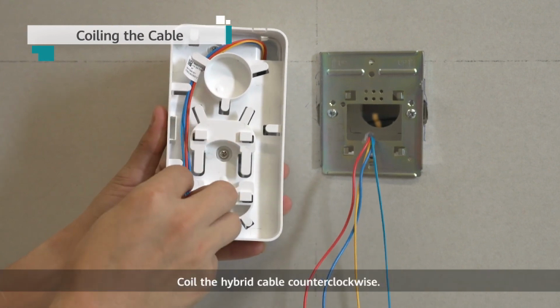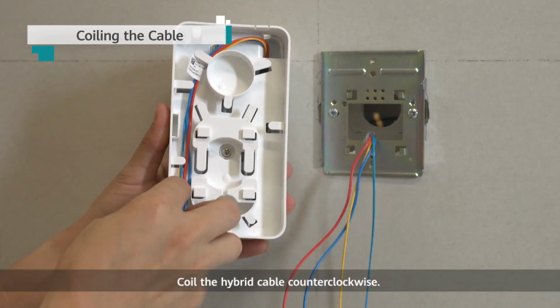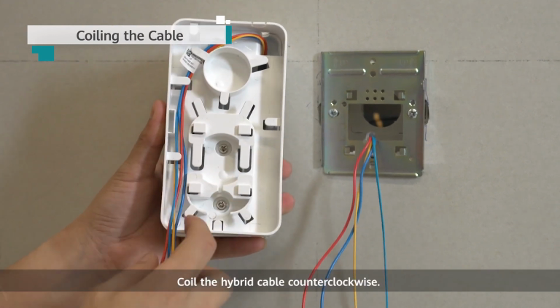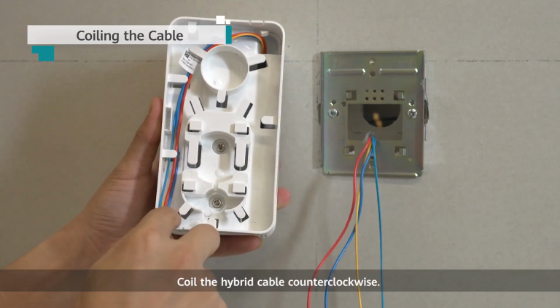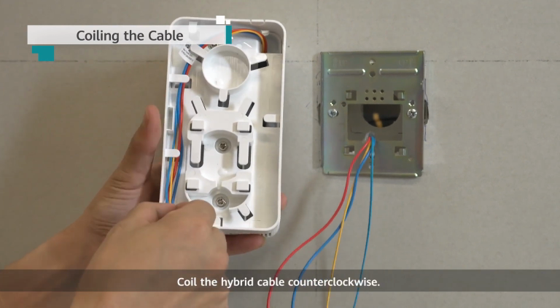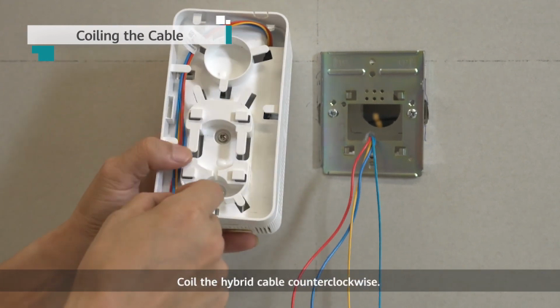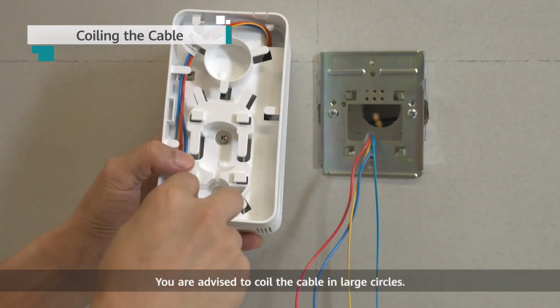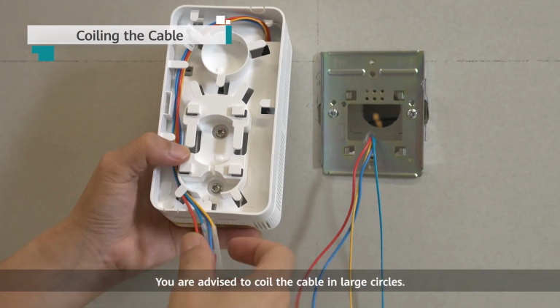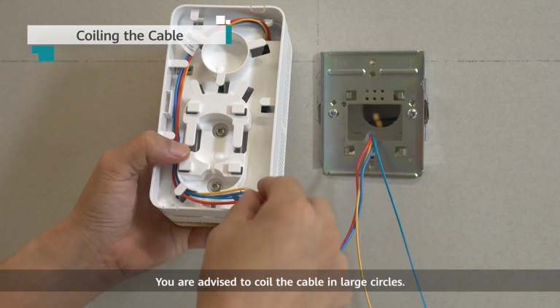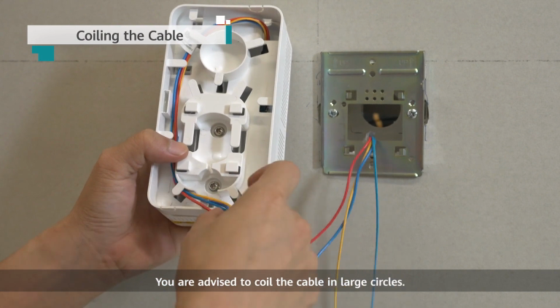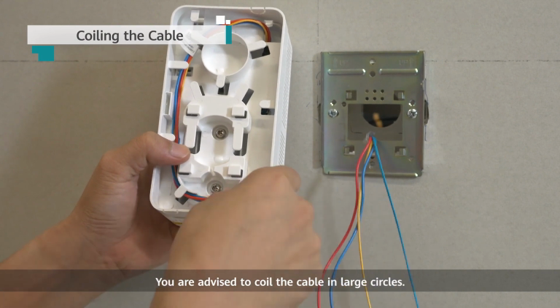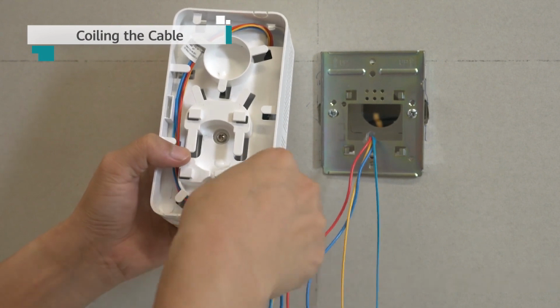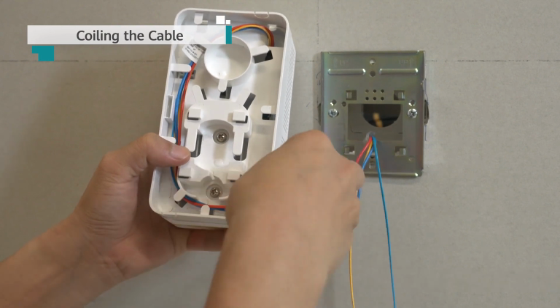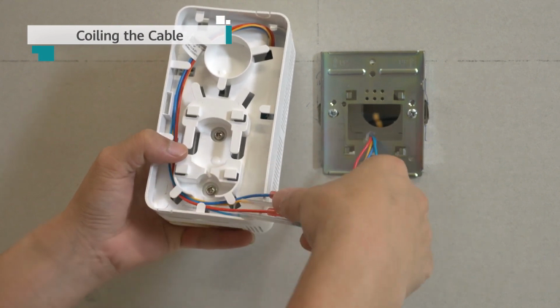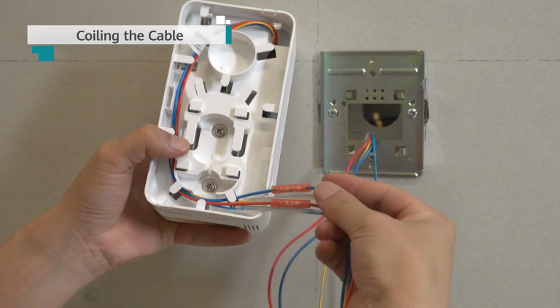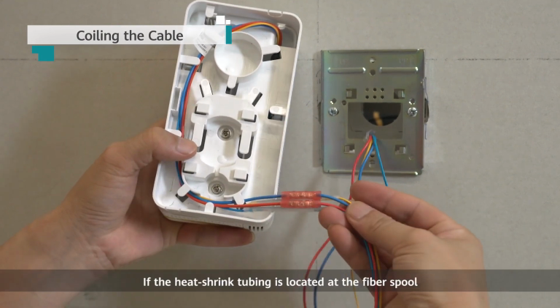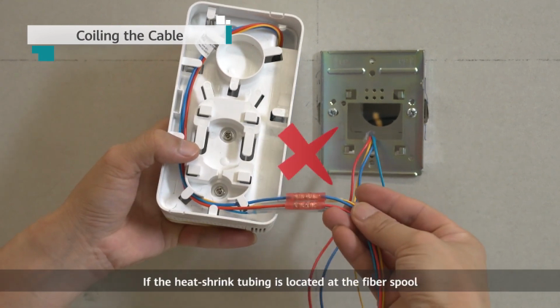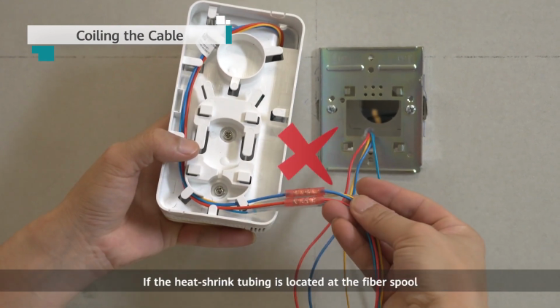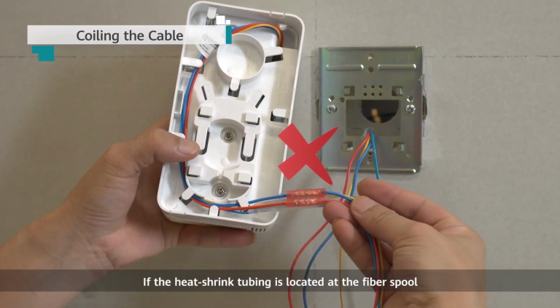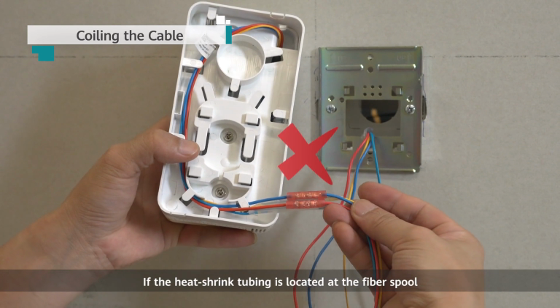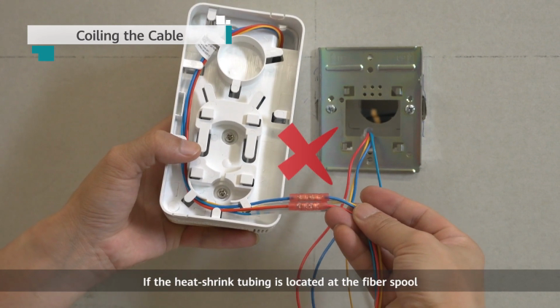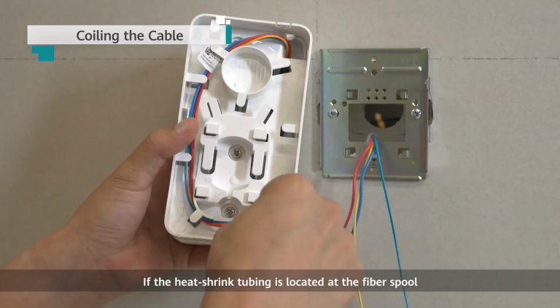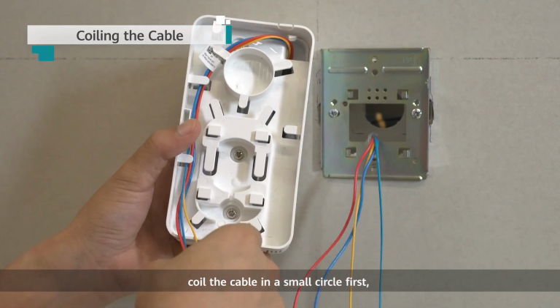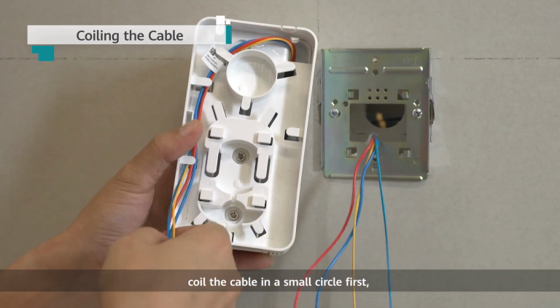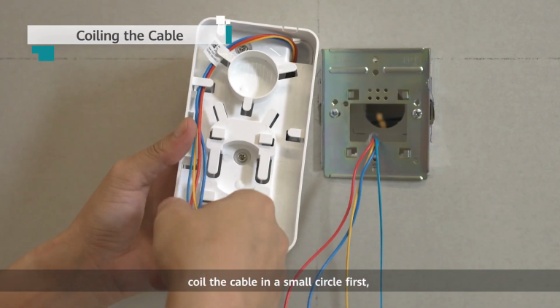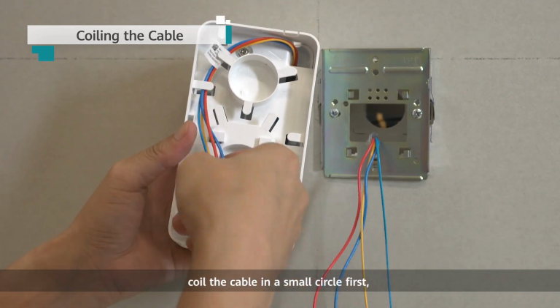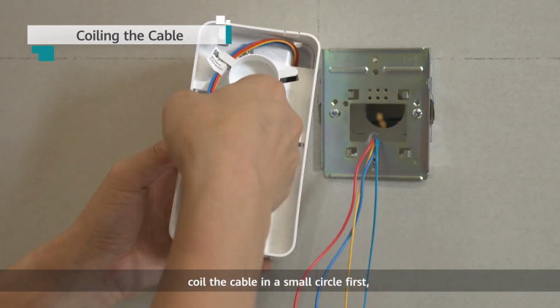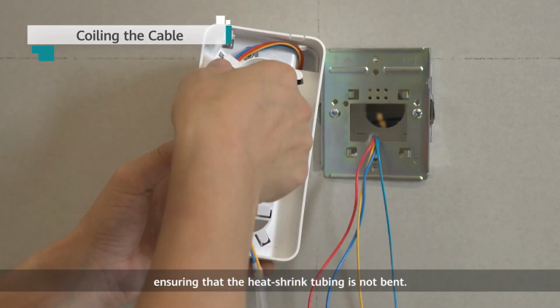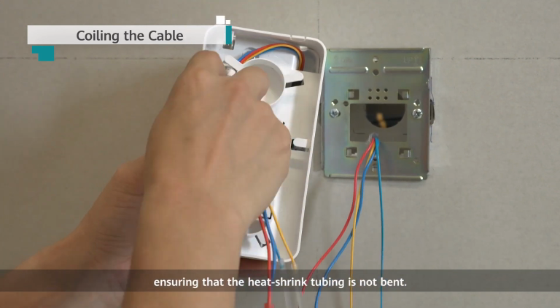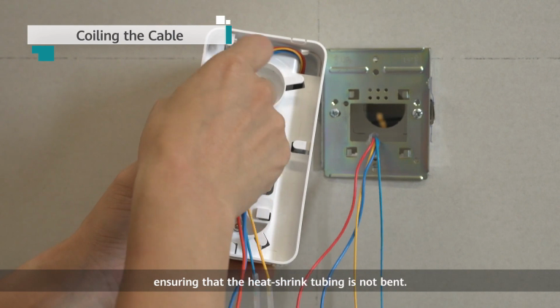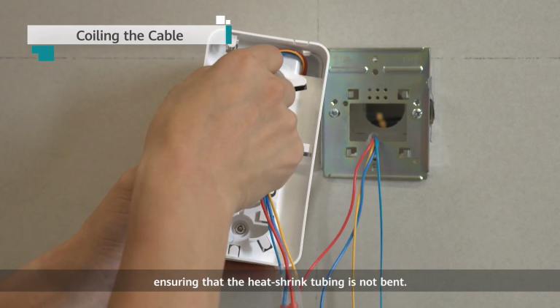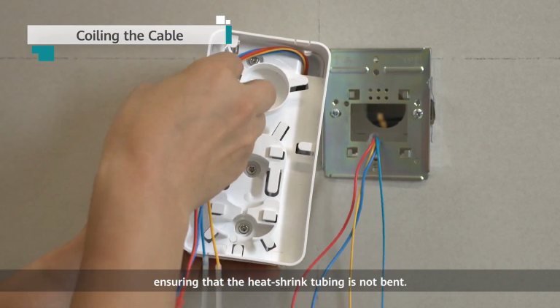Coil the hybrid cable counterclockwise. You are advised to coil the cable in large circles. If the heat shrink tubing is located at the fiber spool, coil the cable in a small circle first, ensuring that the heat shrink tubing is not bent.